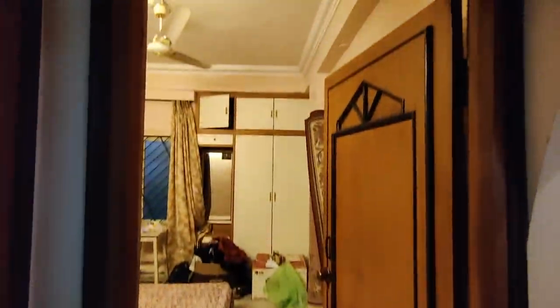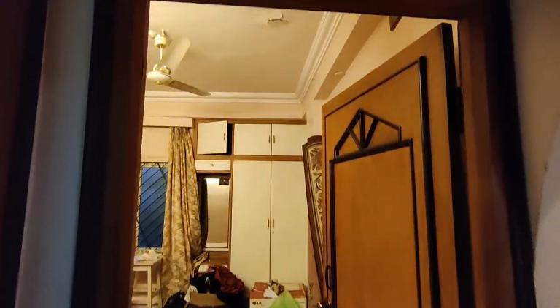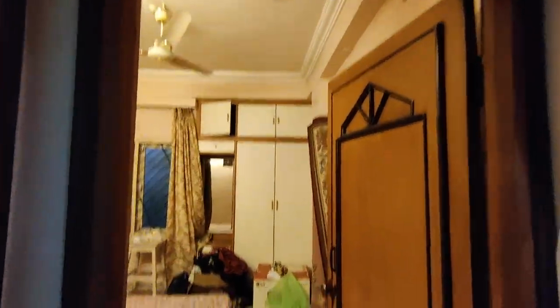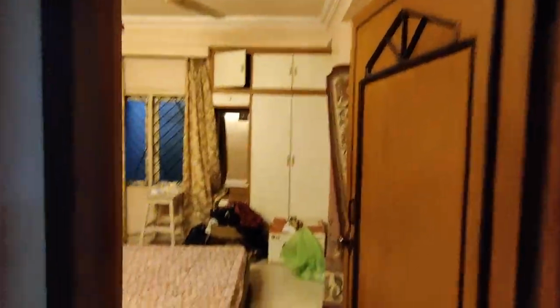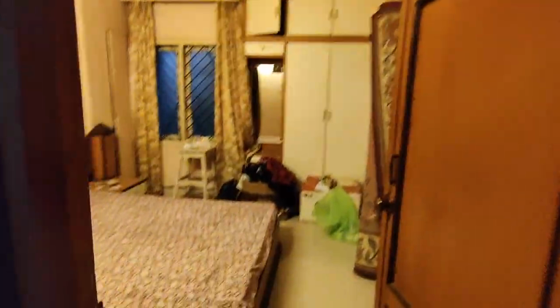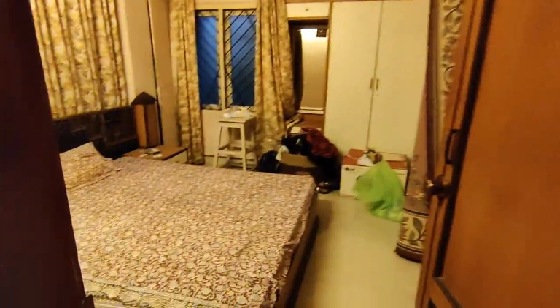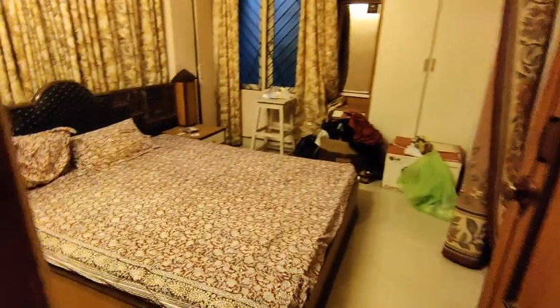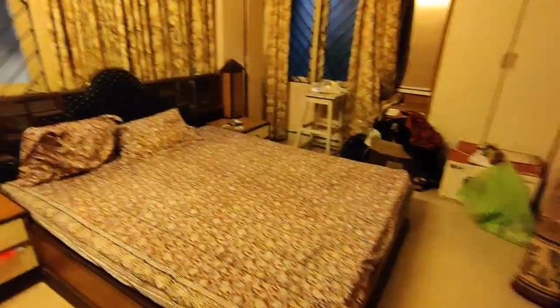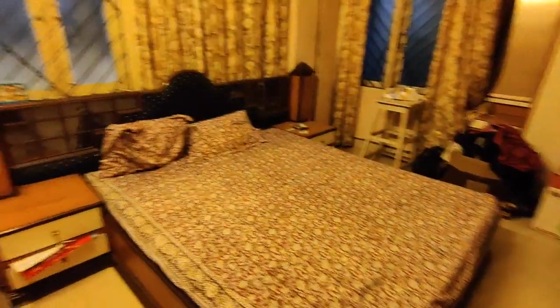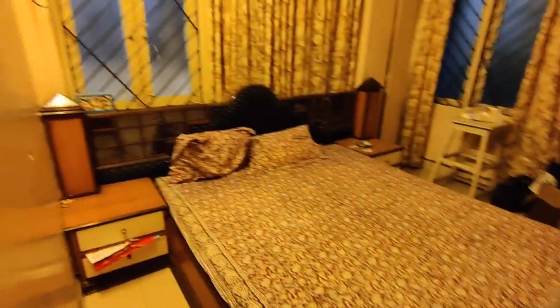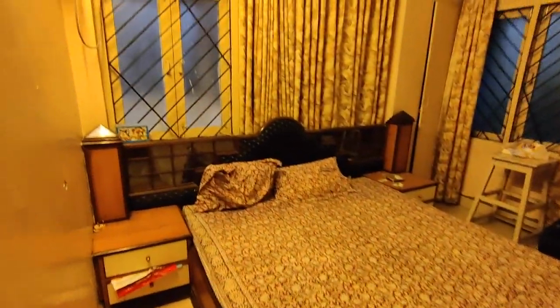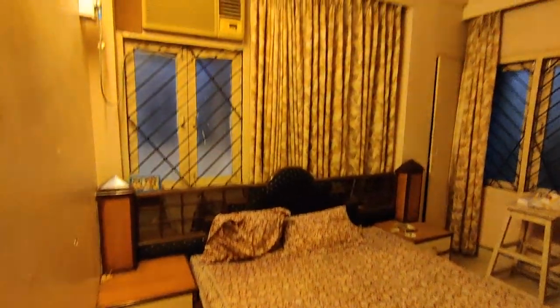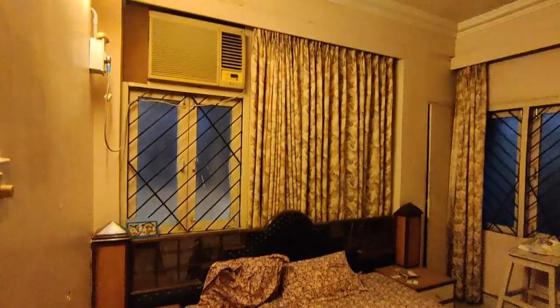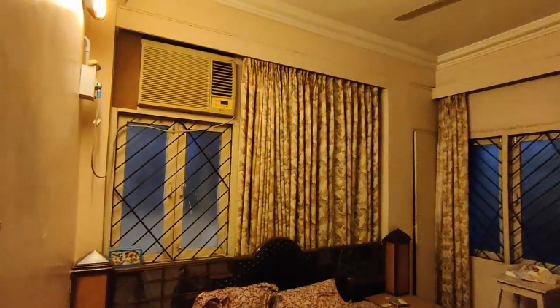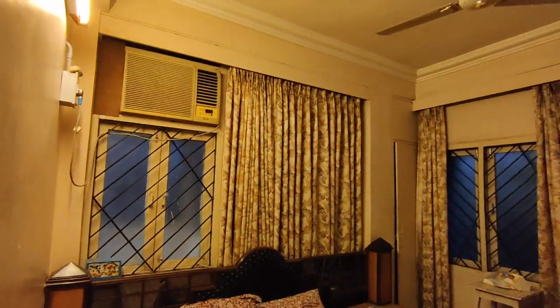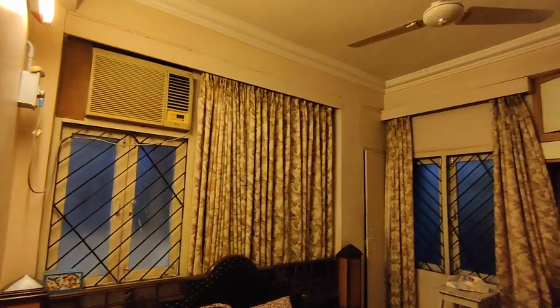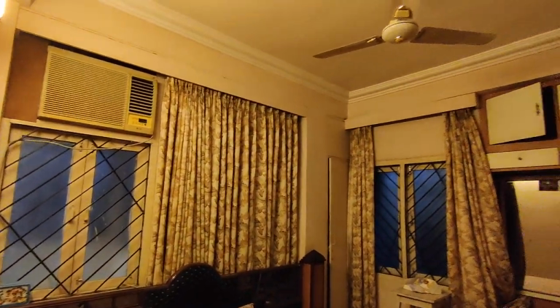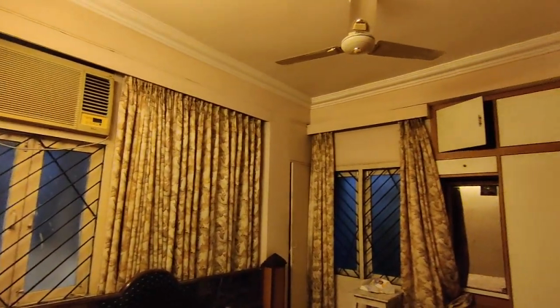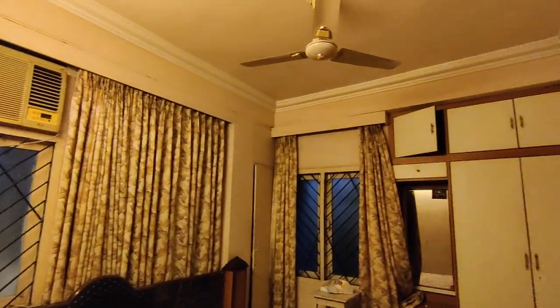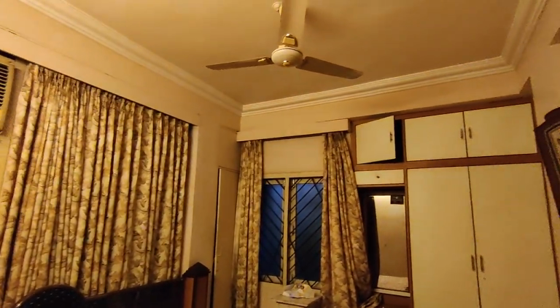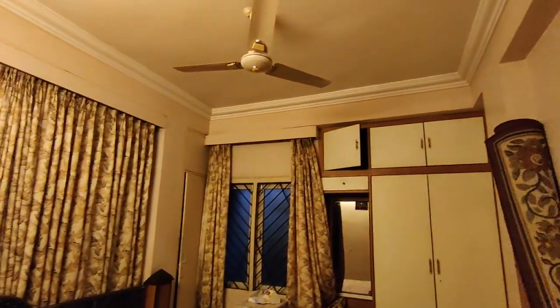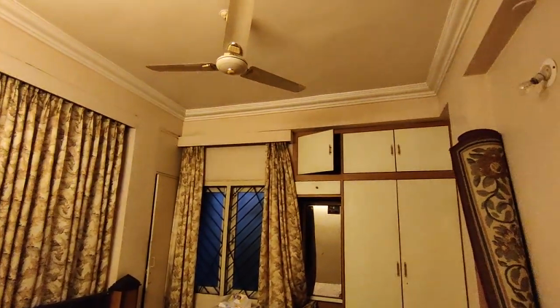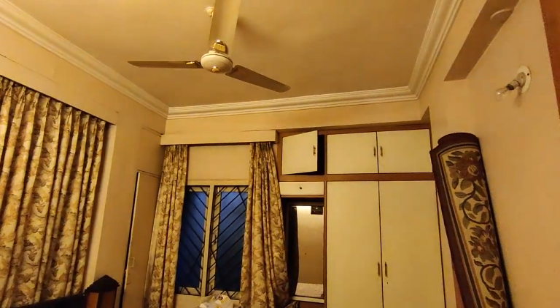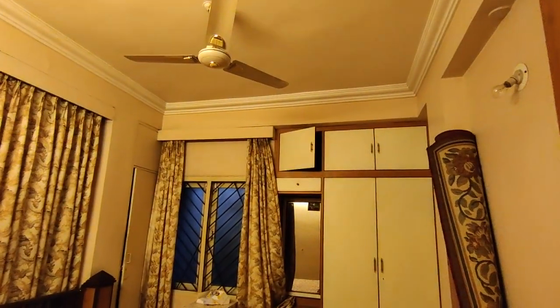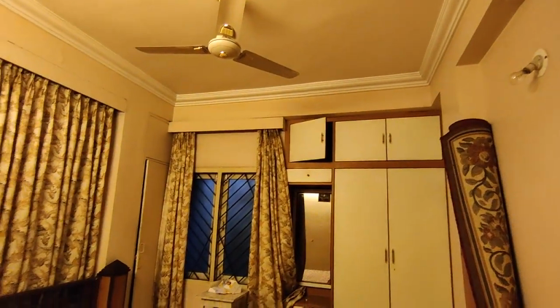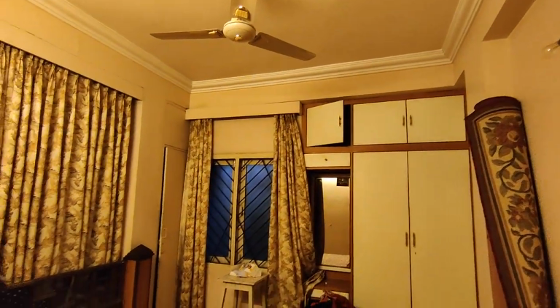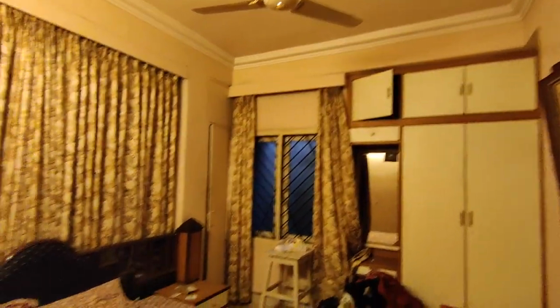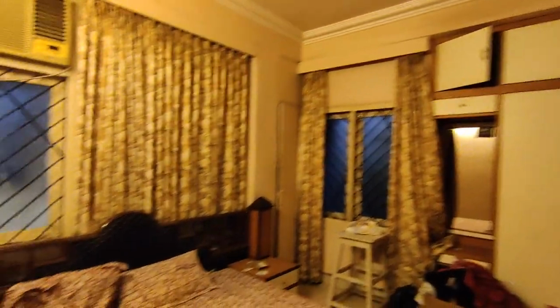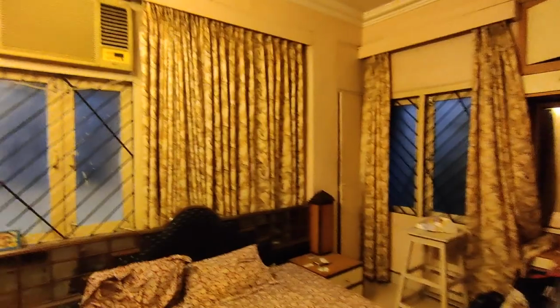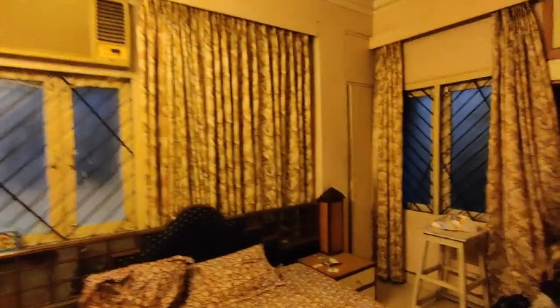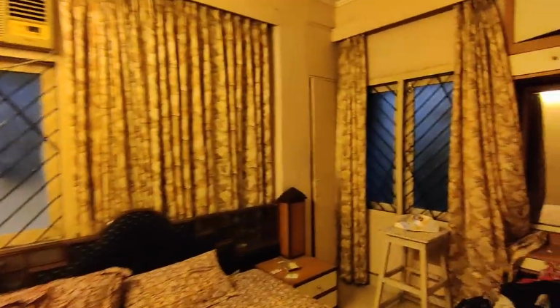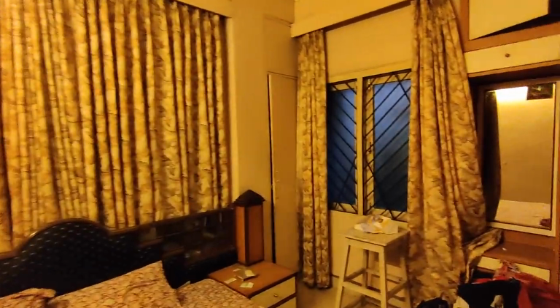Moving into the second room — this room also has a double cot bed with side tables, a window AC, a tiny dressing unit, lovely curtain drapes, and a storage space.